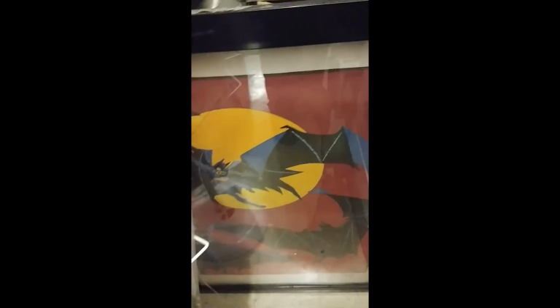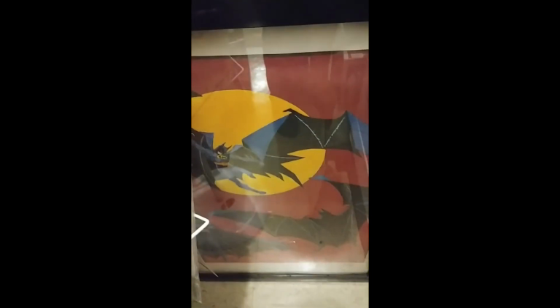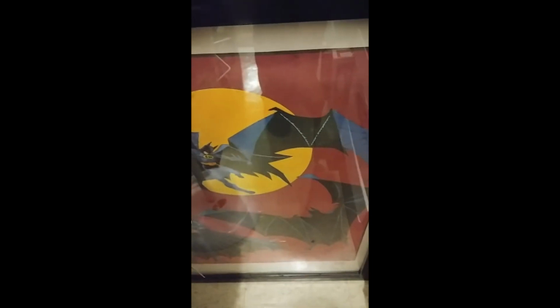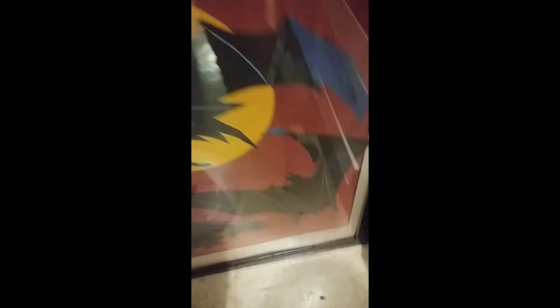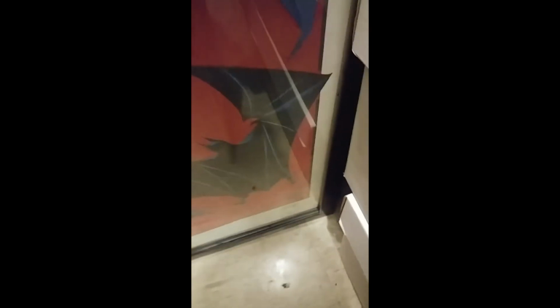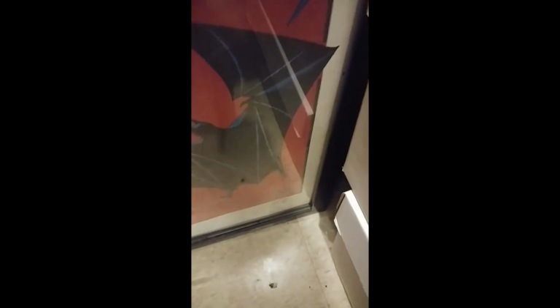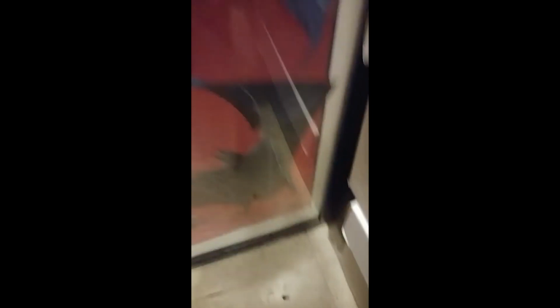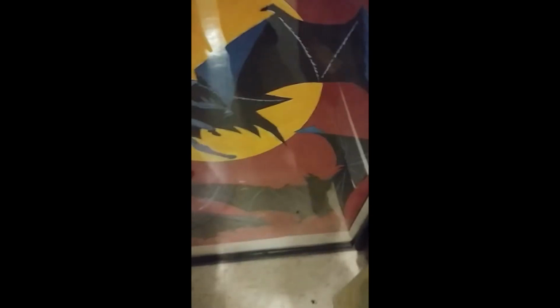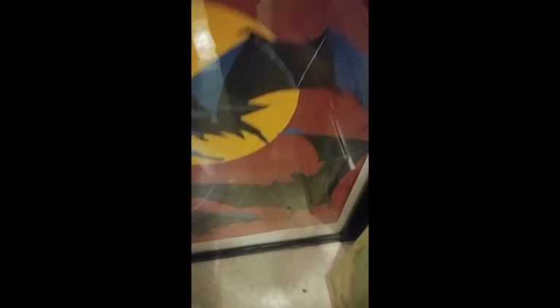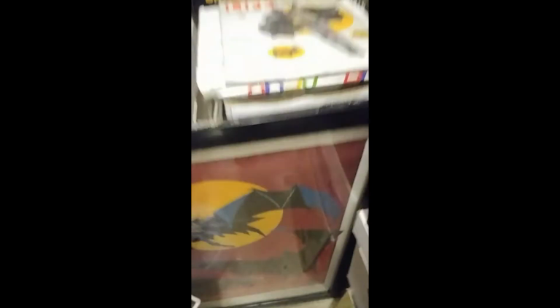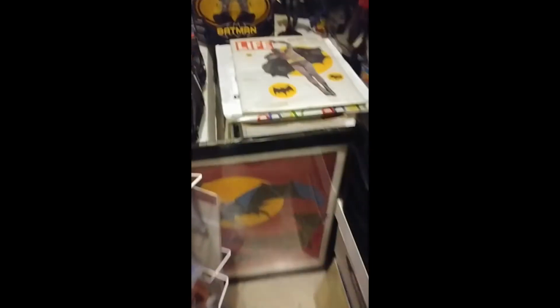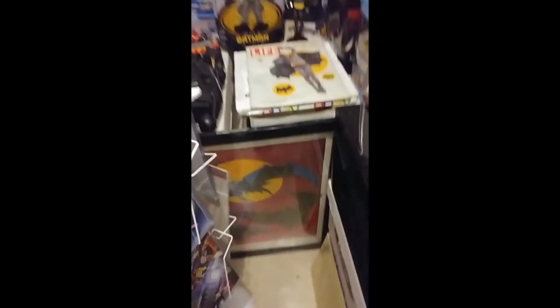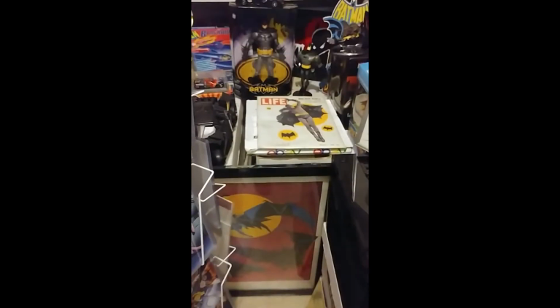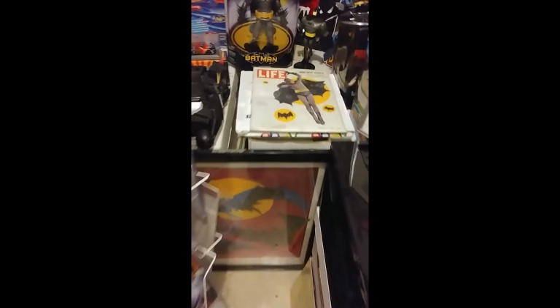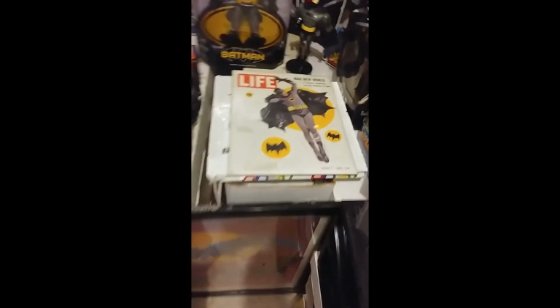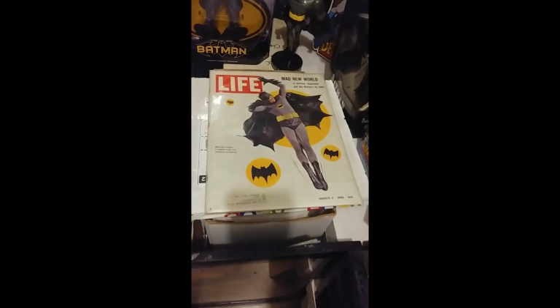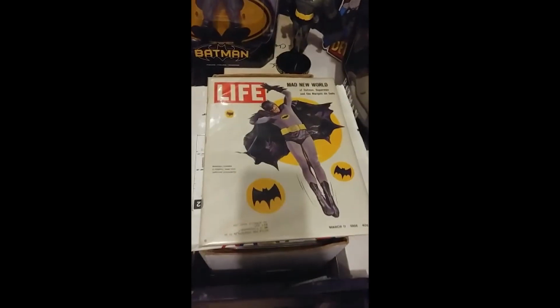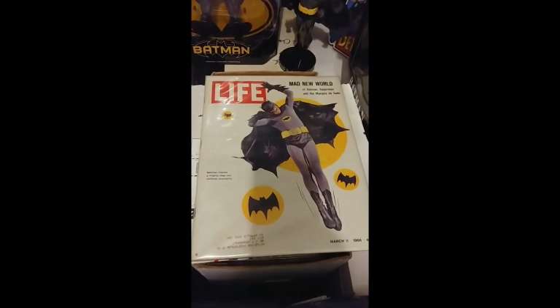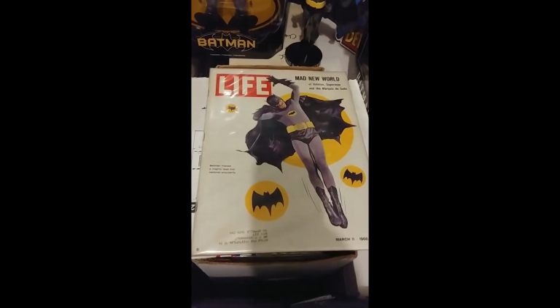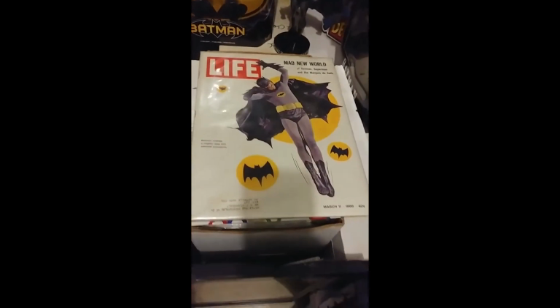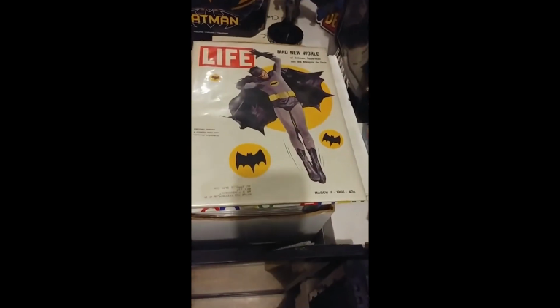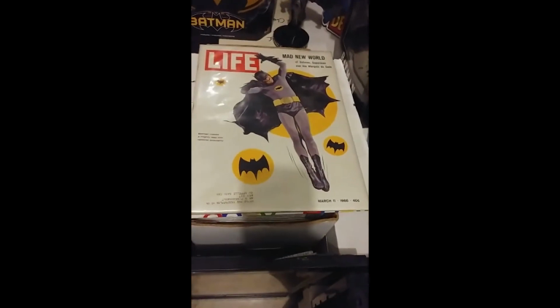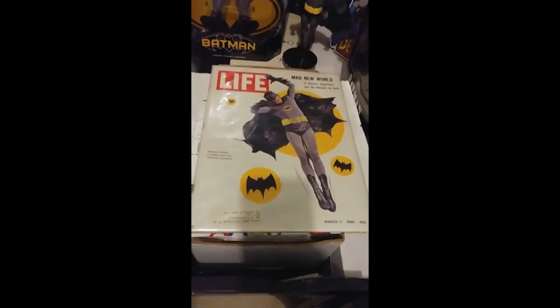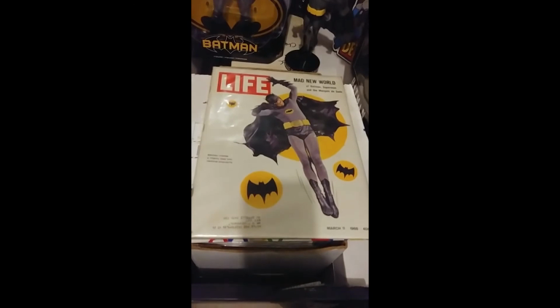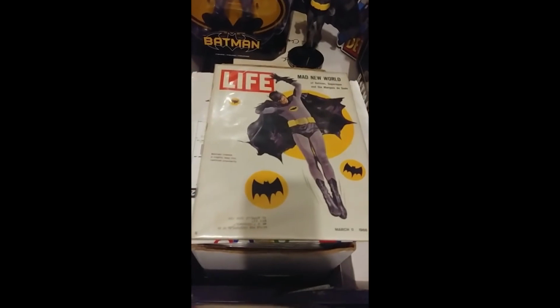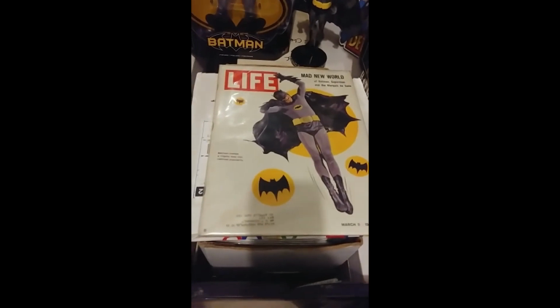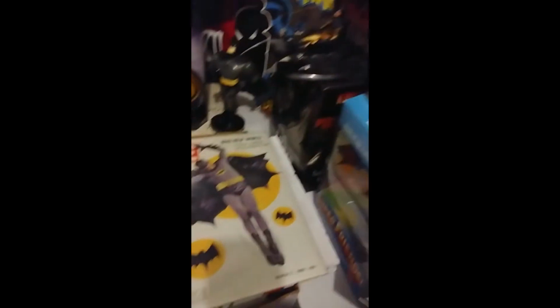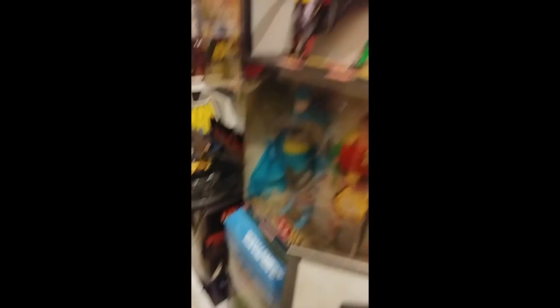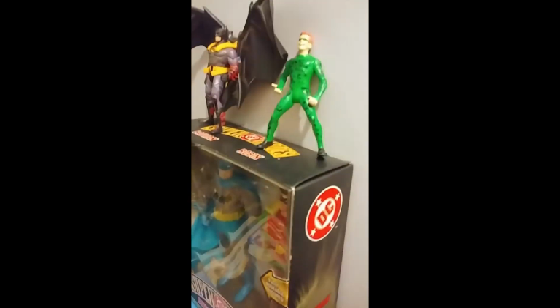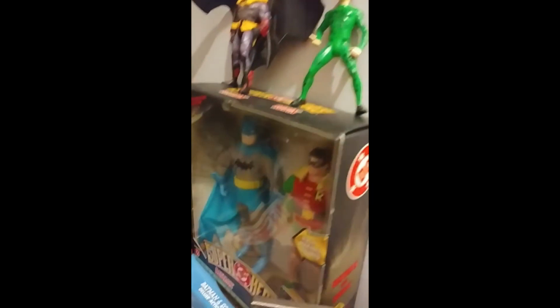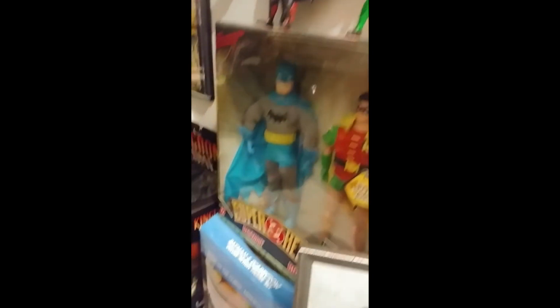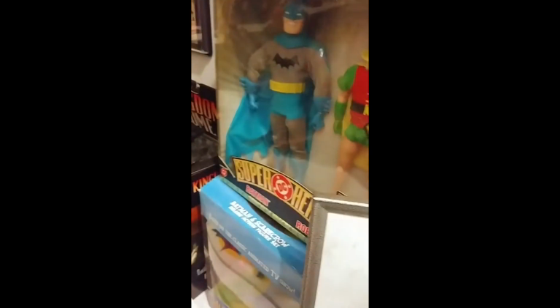This is a Bob Kane print, signed by Bob Kane with a certificate — pretty cool. And this is very cool: a 1960s Life magazine with Adam West on the background. Oh yes, and we have some toys here.